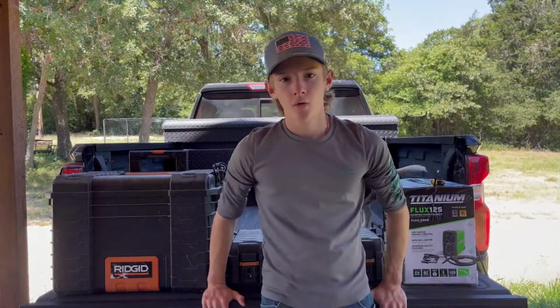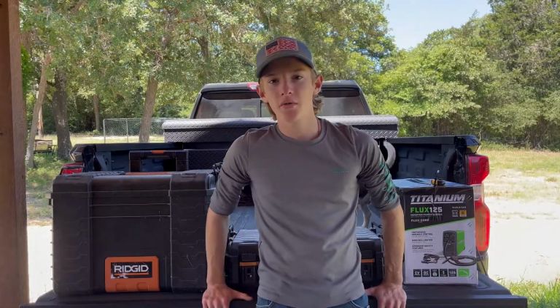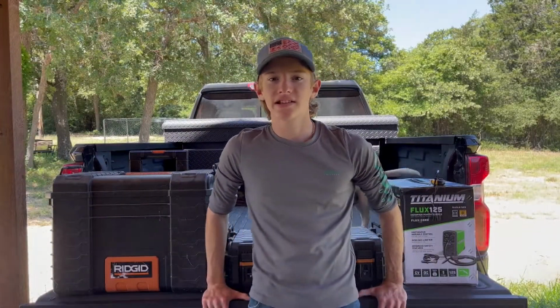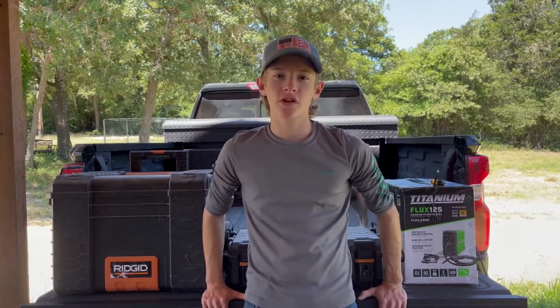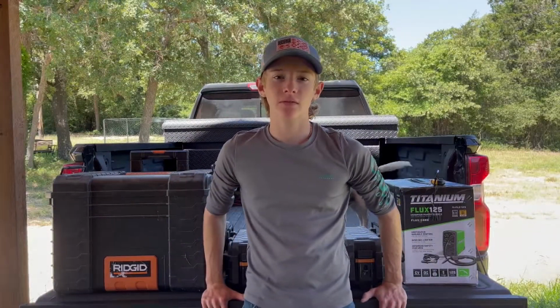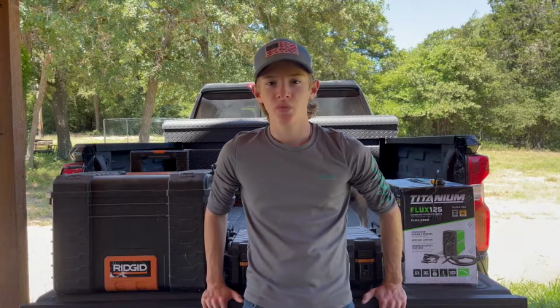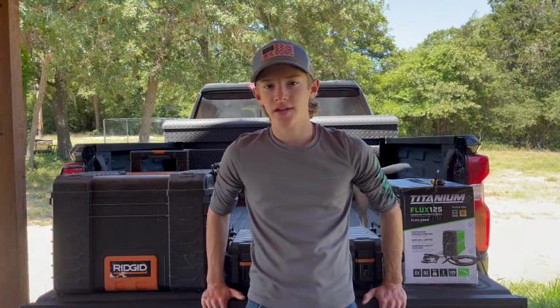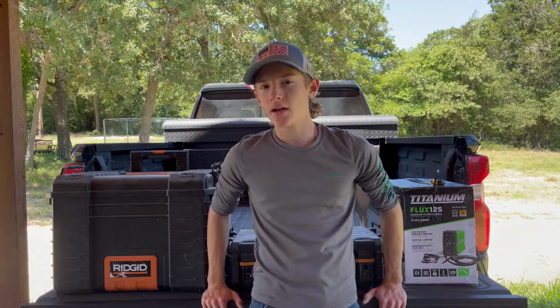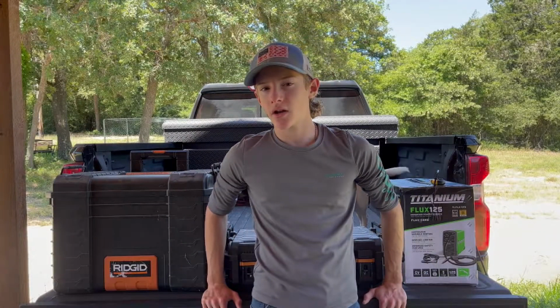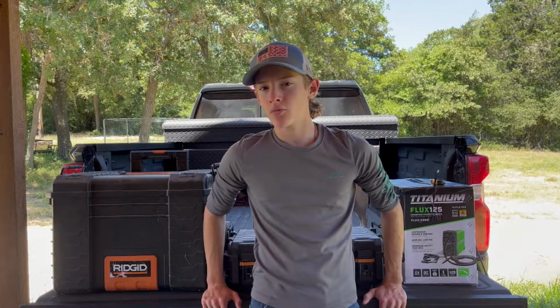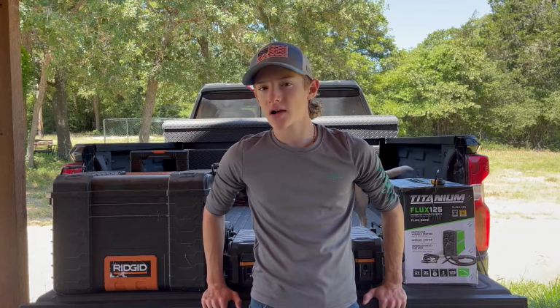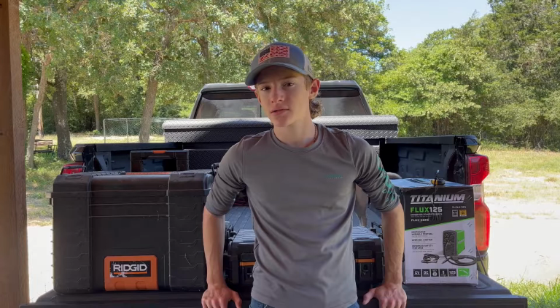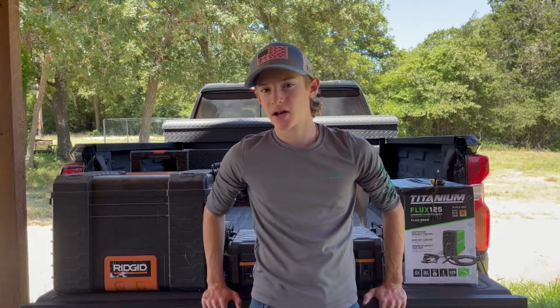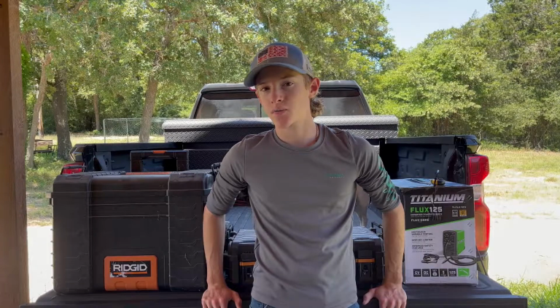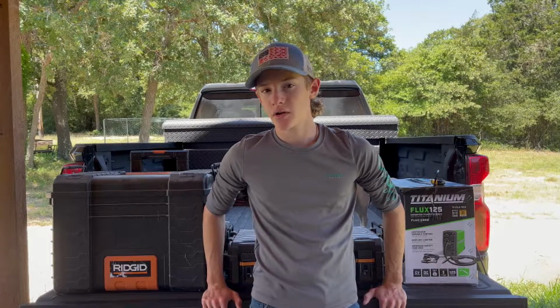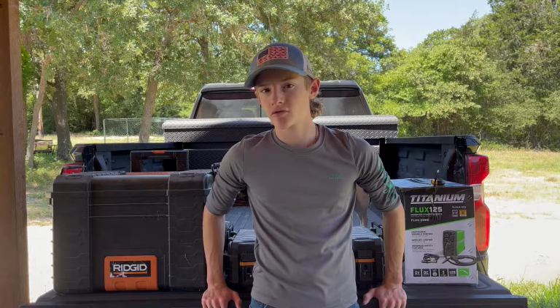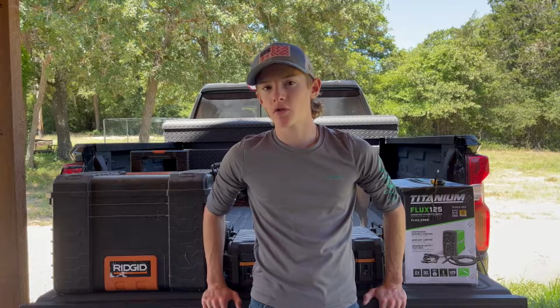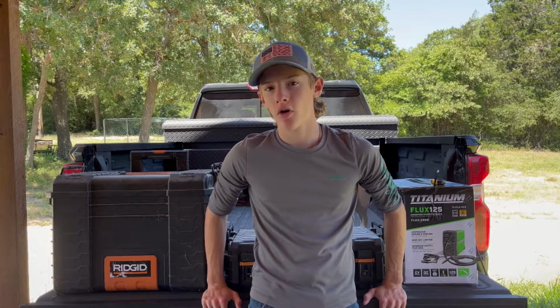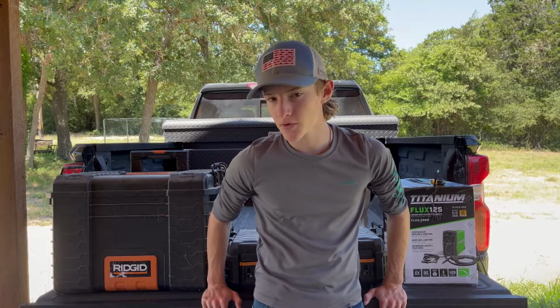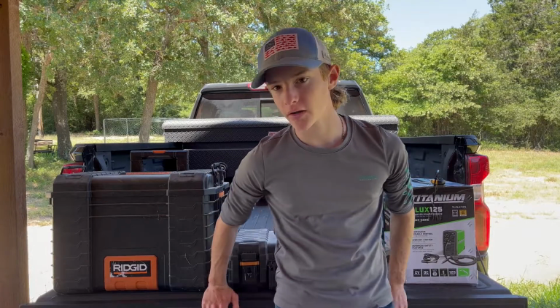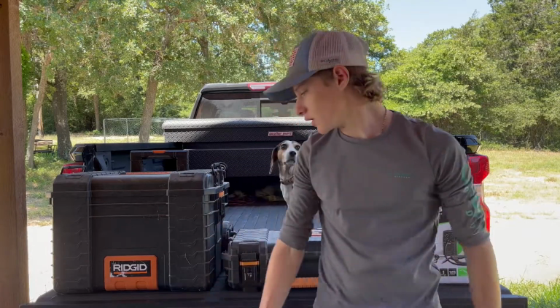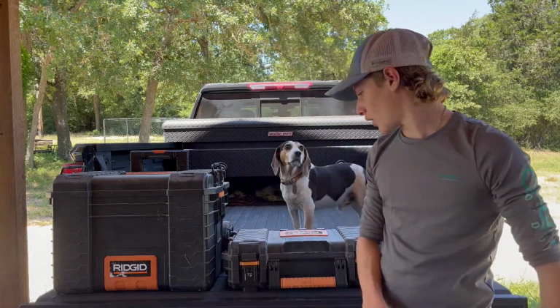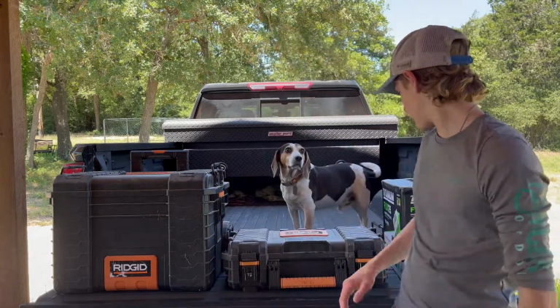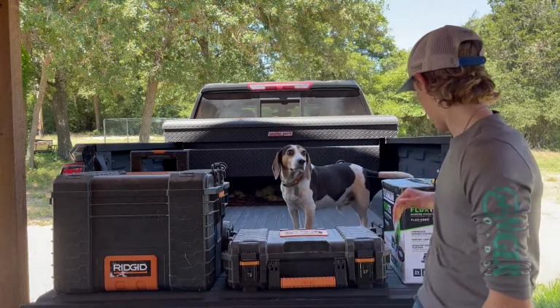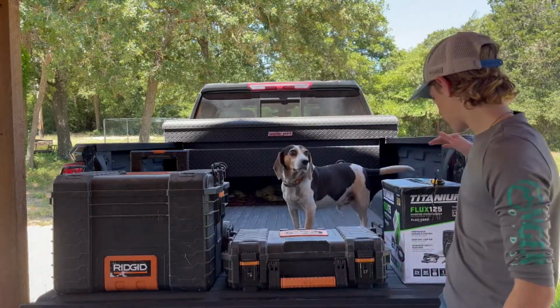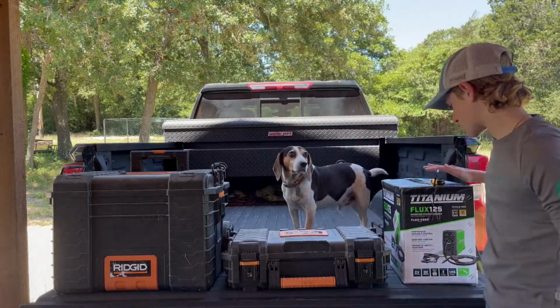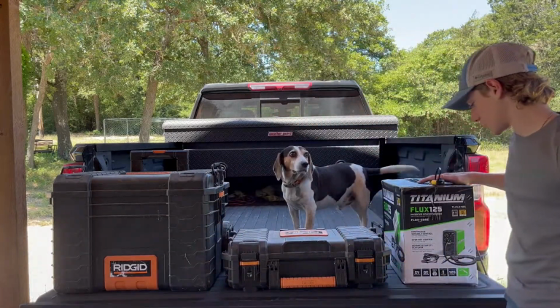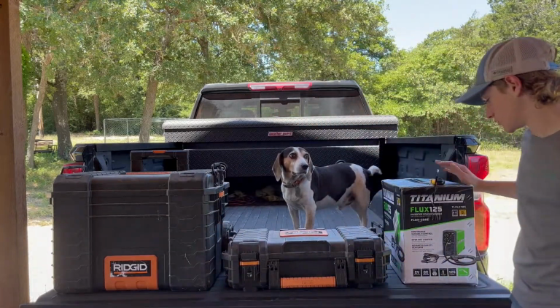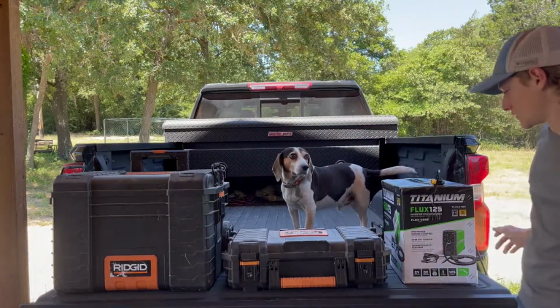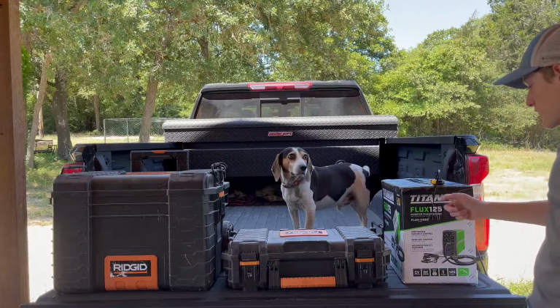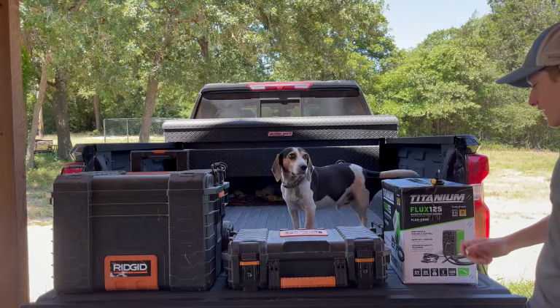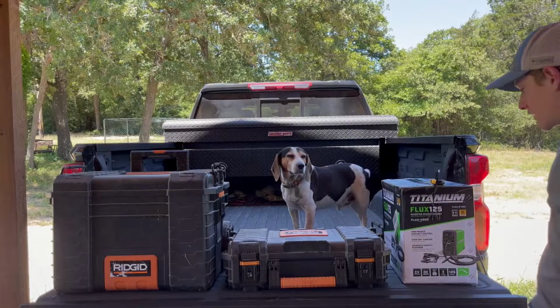Welcome to Texas Wrenching. Today I'm going to unbox, set up, and review the Harbor Freight 125 flux welder made by Titanium.